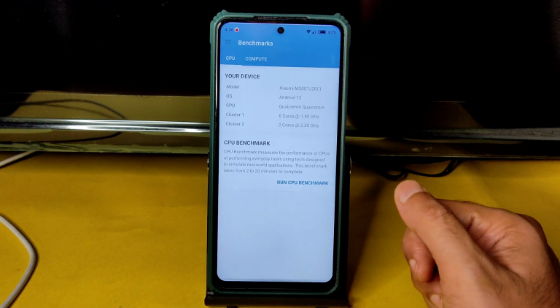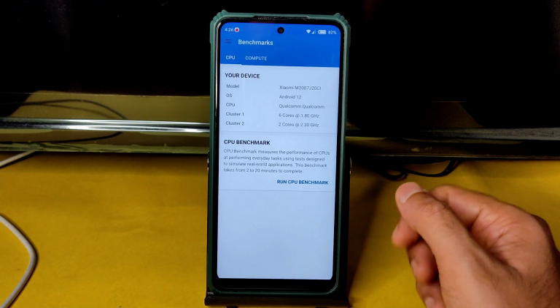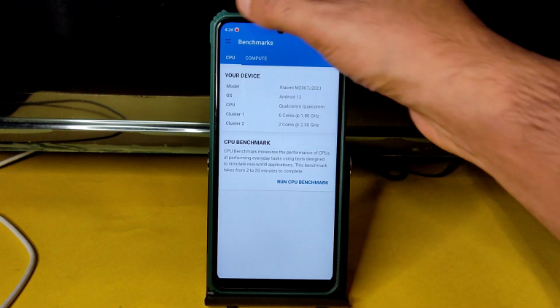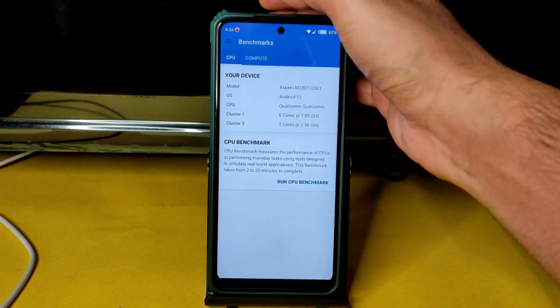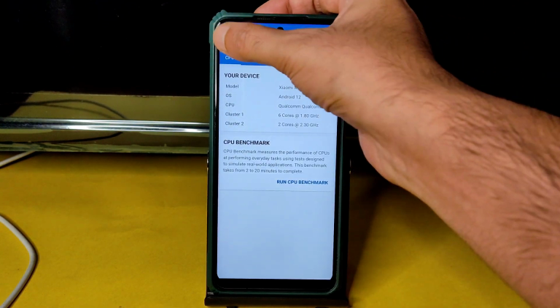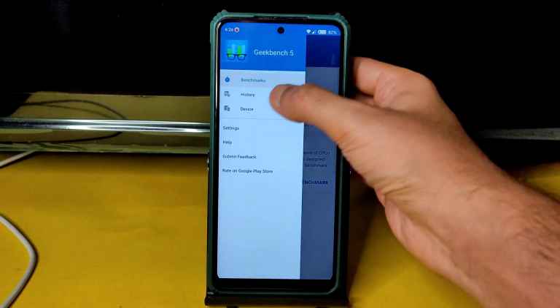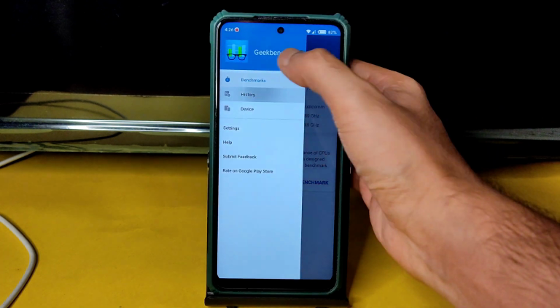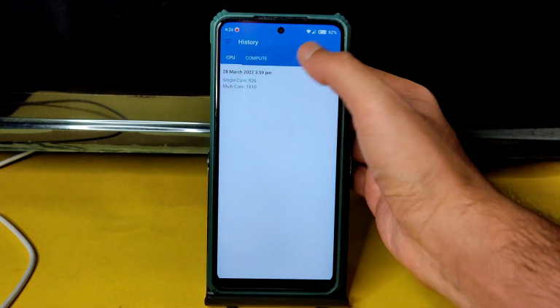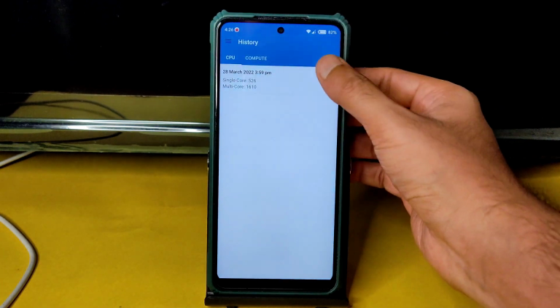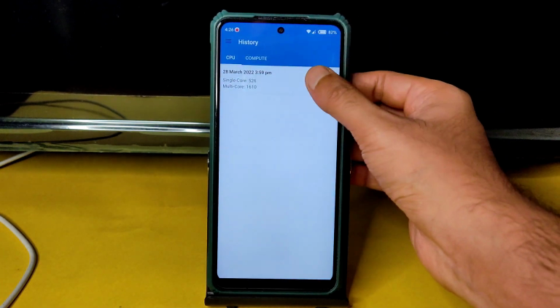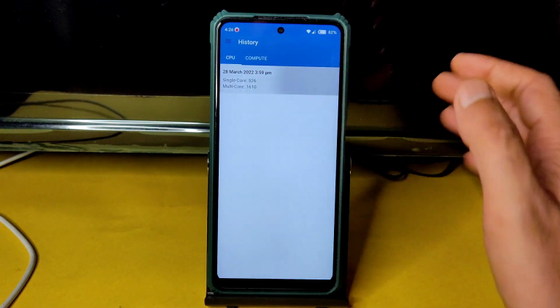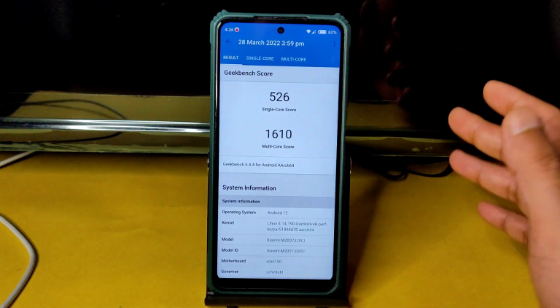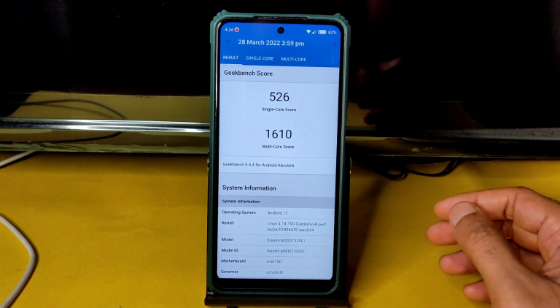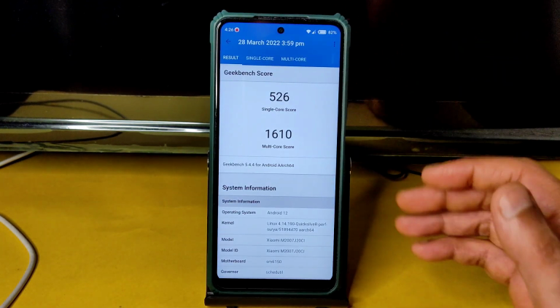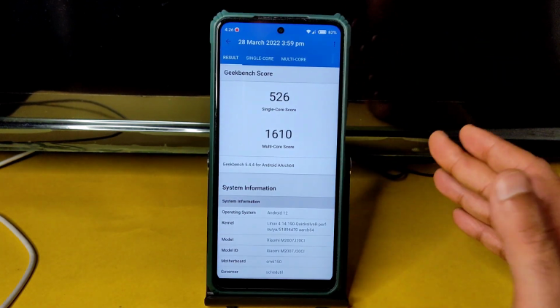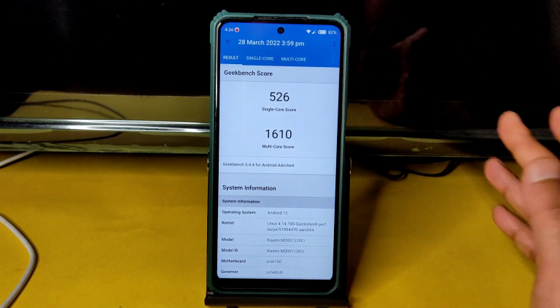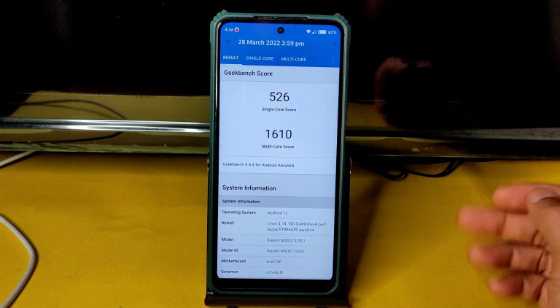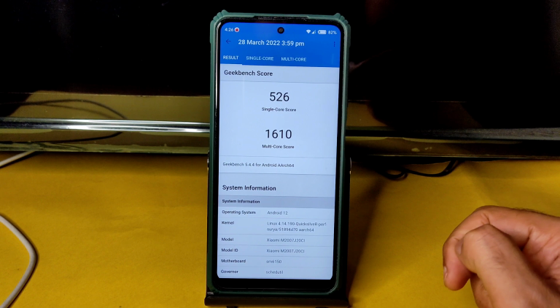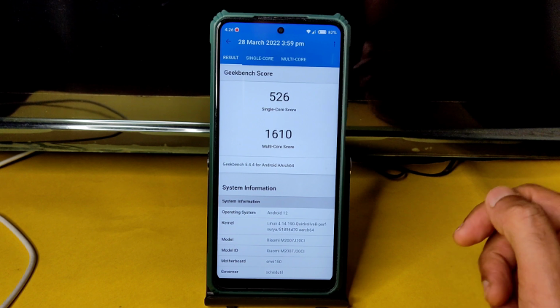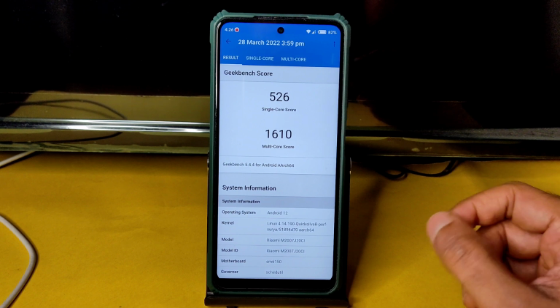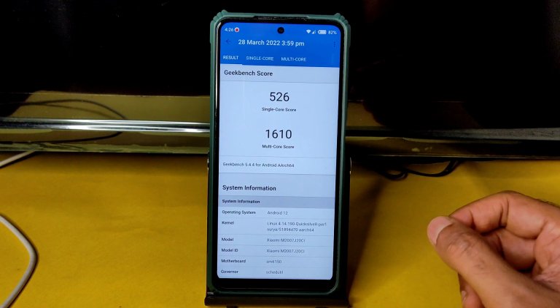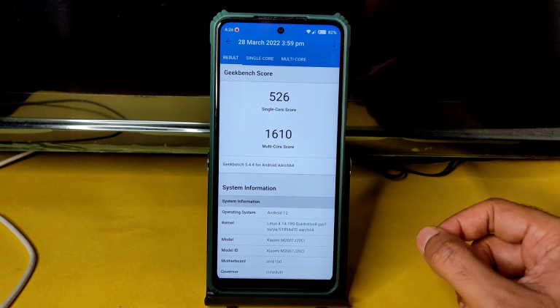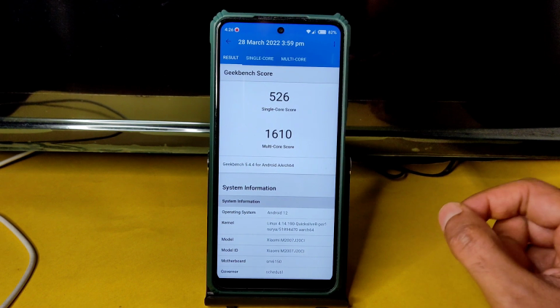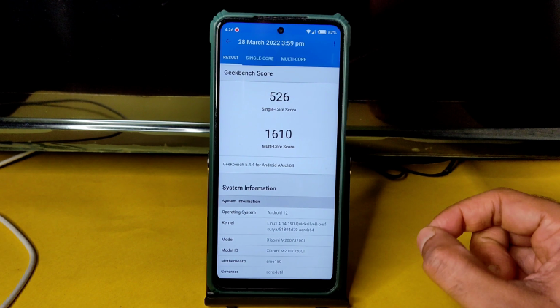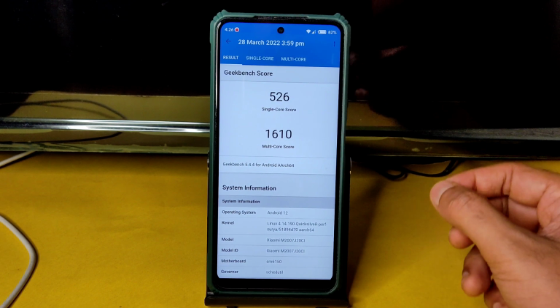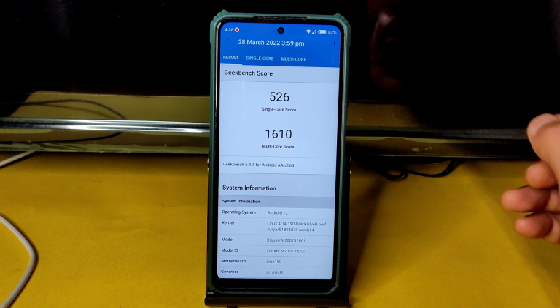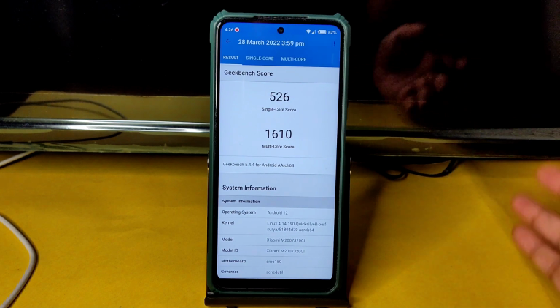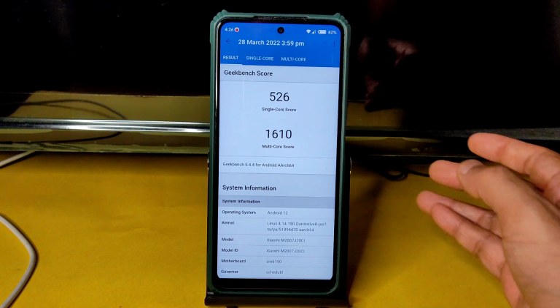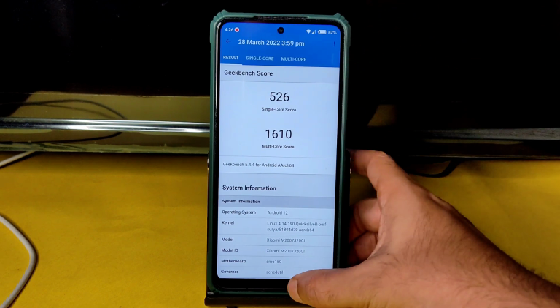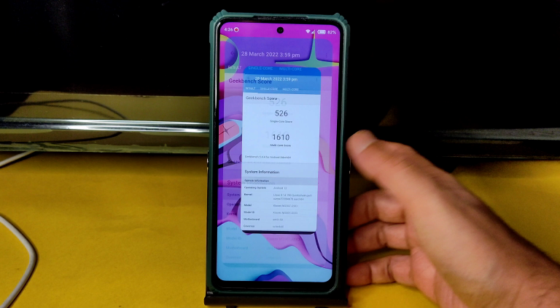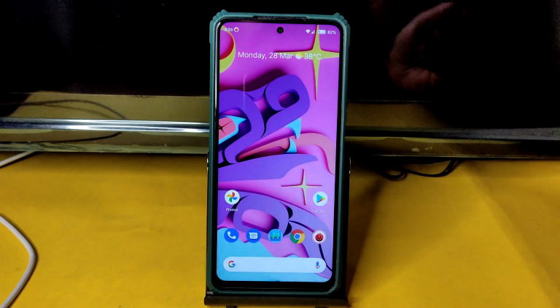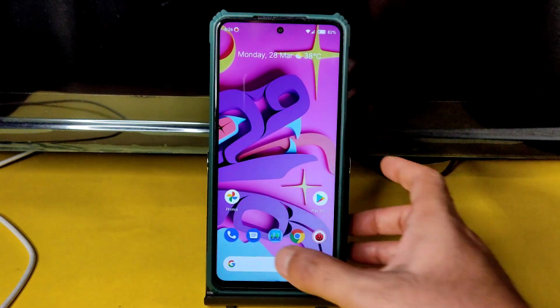The Geekbench scores are also good. Single-core score is 526 and multi-core is 1610. The kernel used is Linux 4.14.190 Quick Silver Puff Surya kernel, as mentioned before.